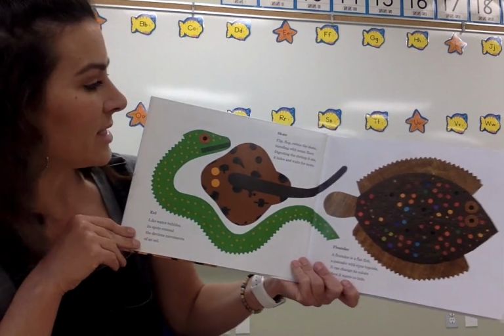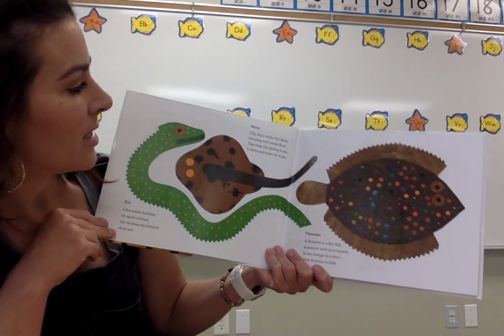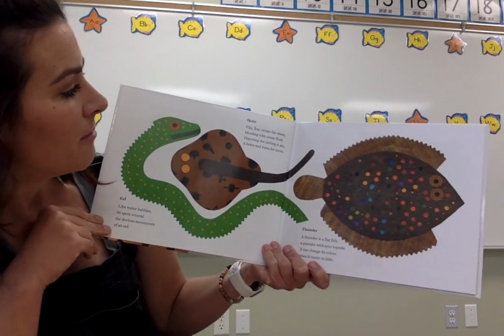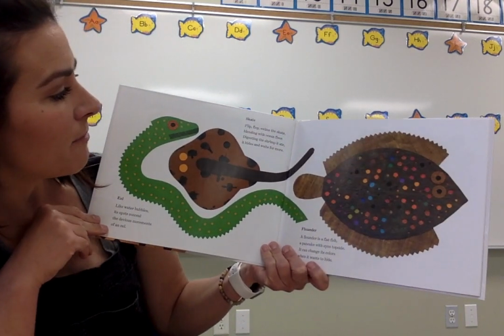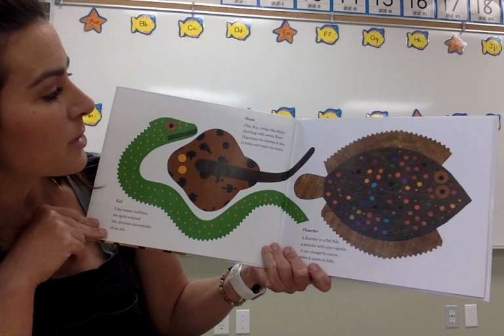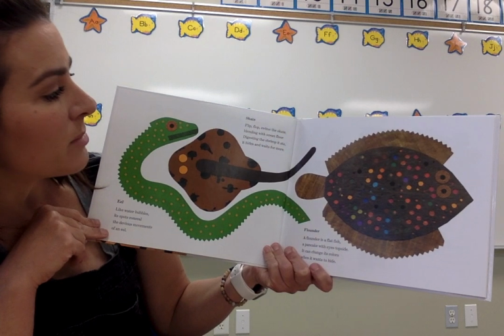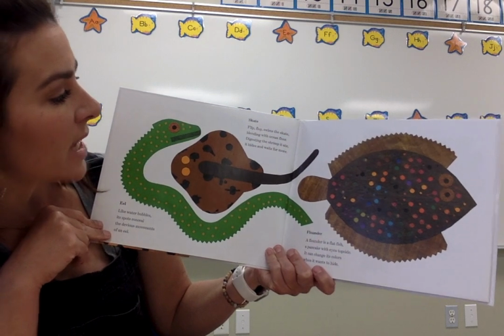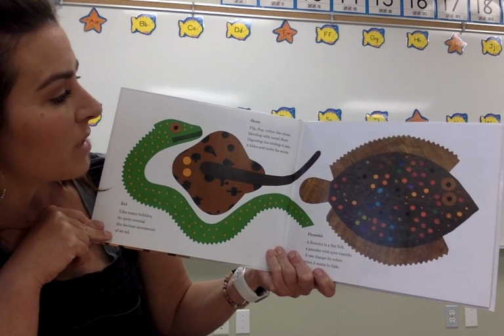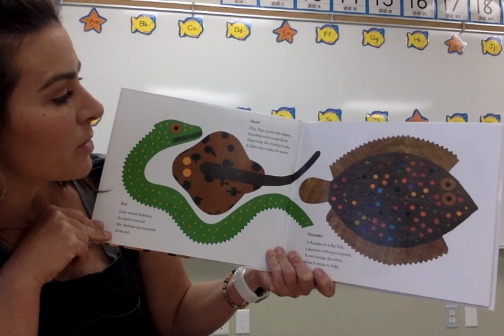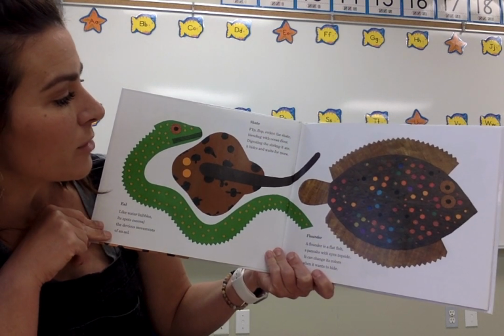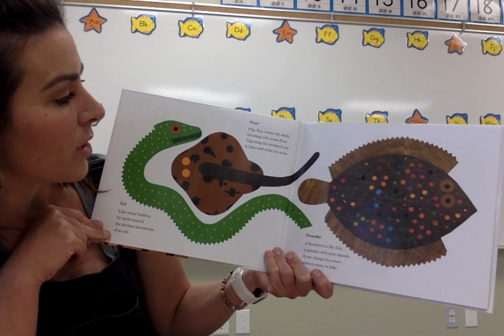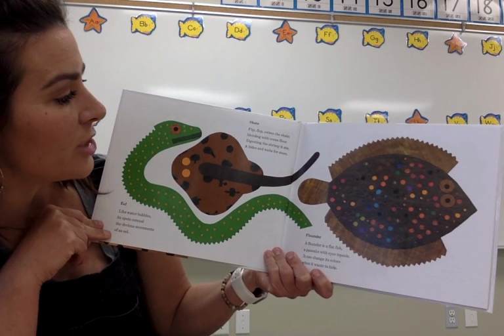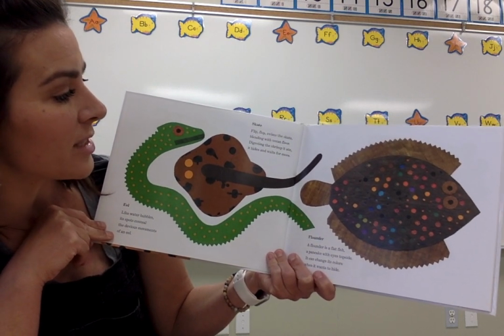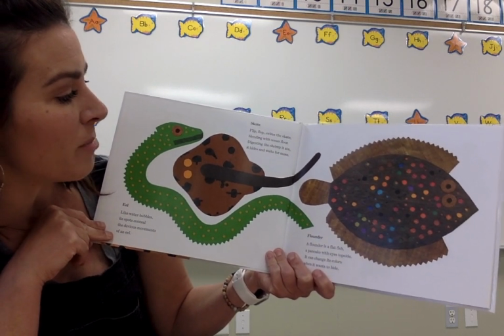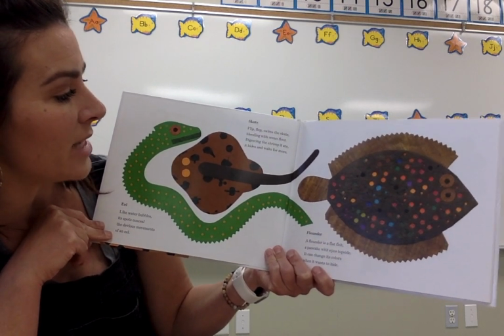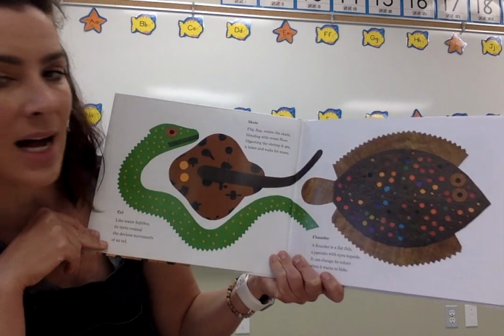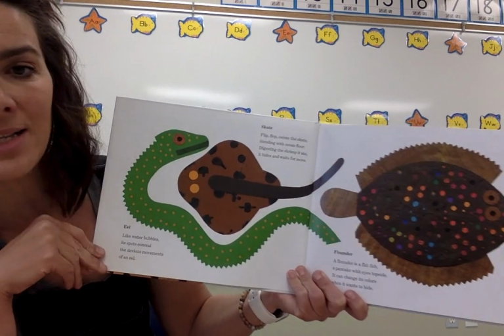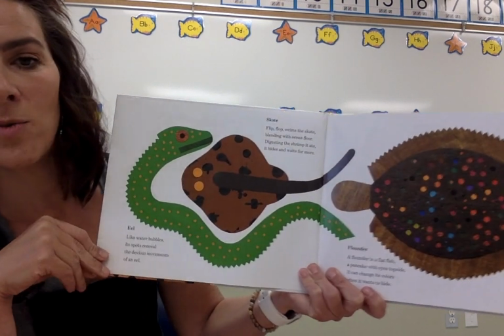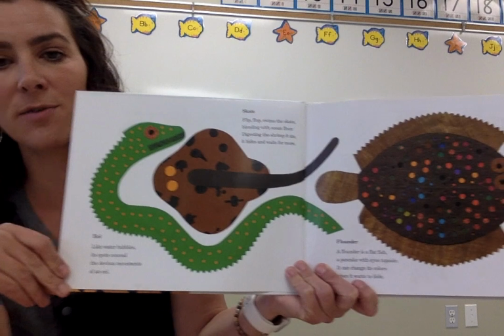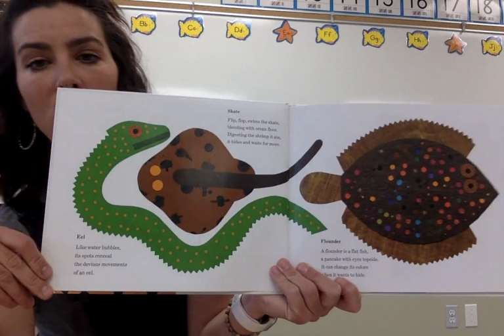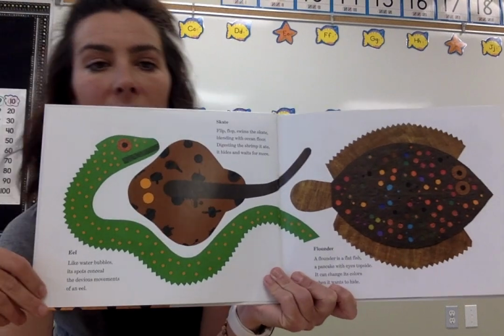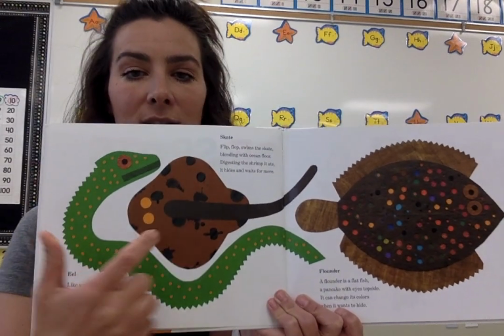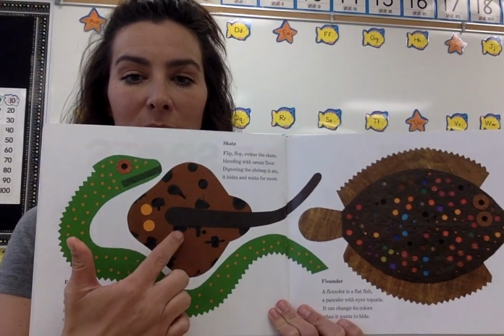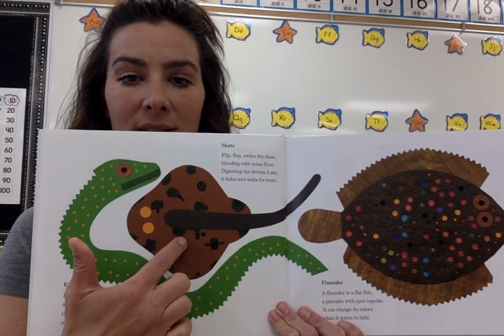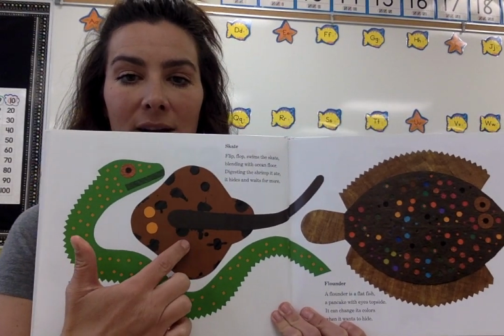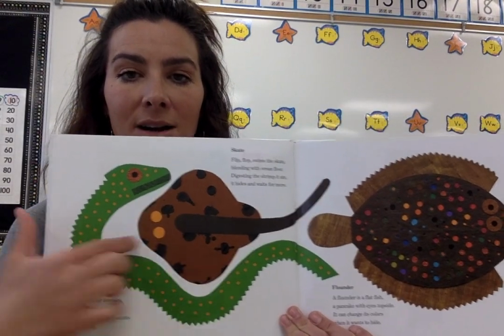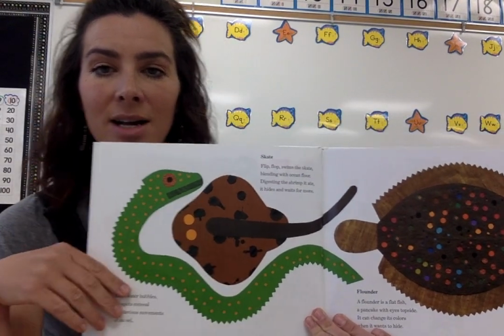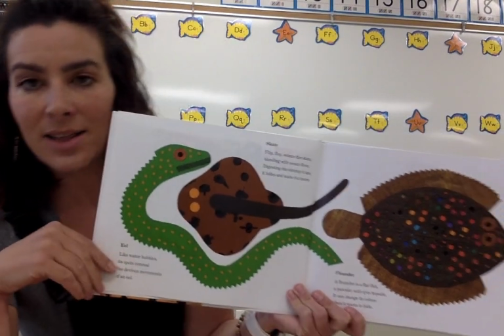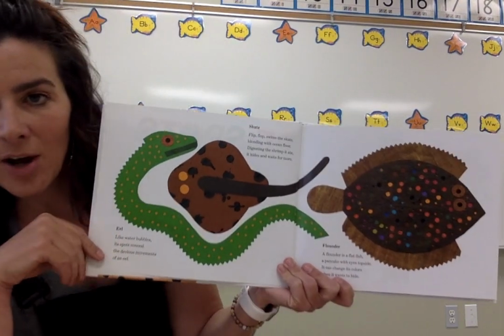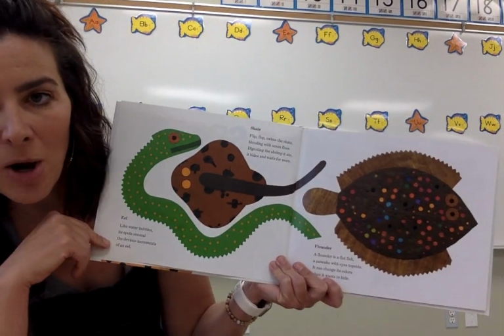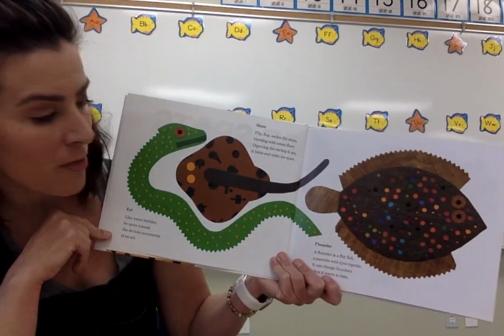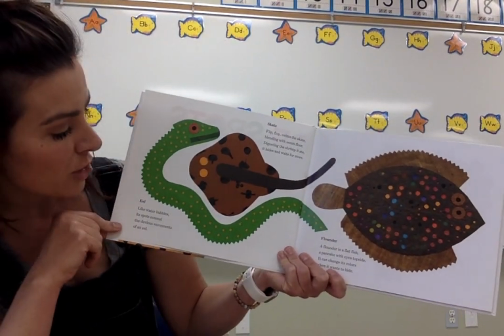Skate. Flip-flop swims the skate, blending with the ocean floor, digesting the shrimp it ate, it hides and waits for more. So this would be the skate right here, living on the bottom of the ocean.